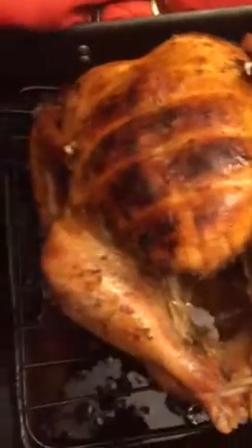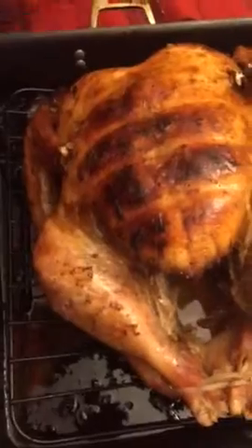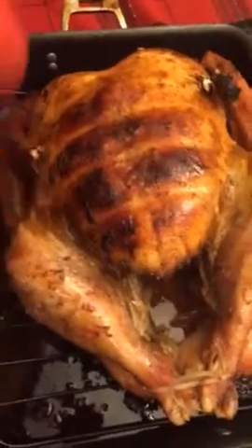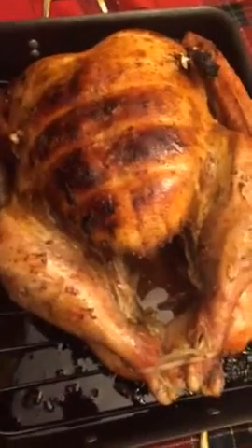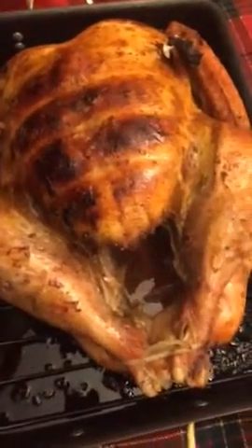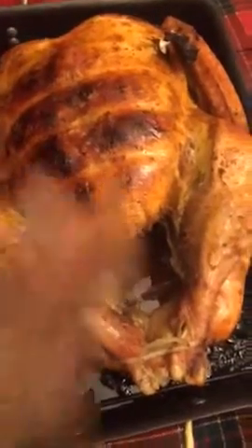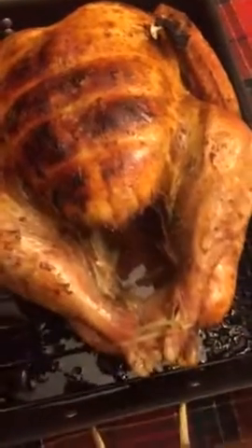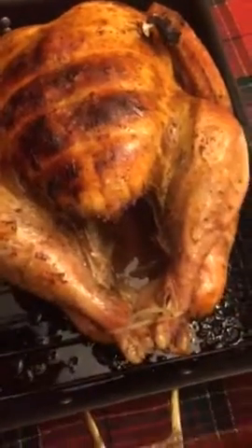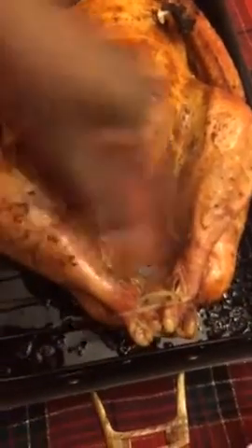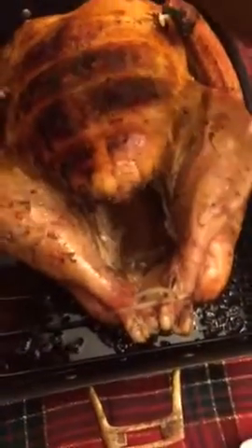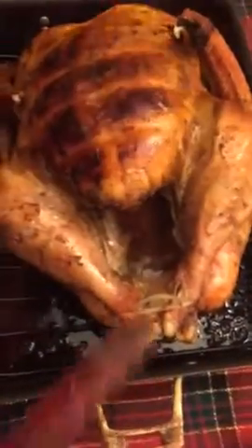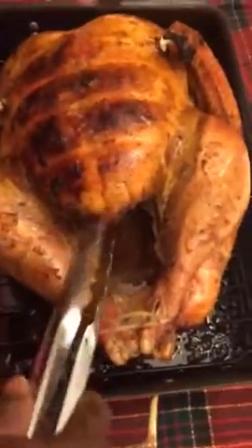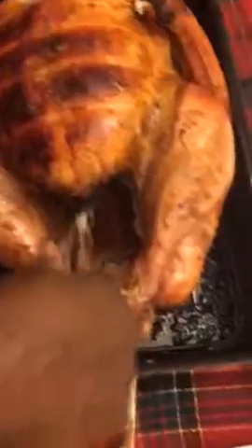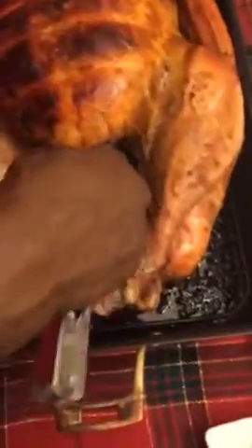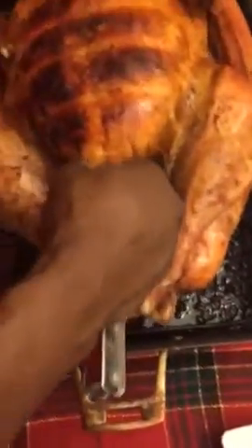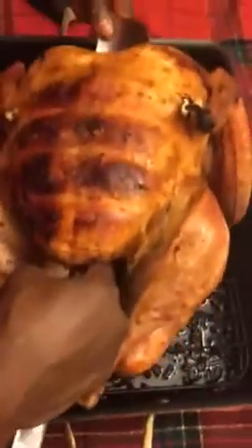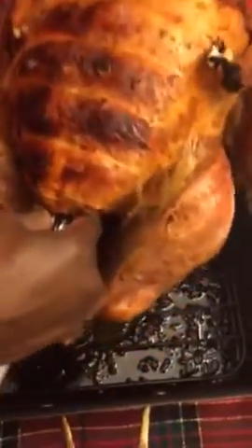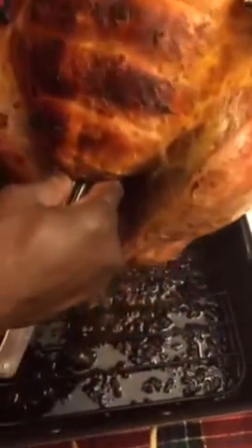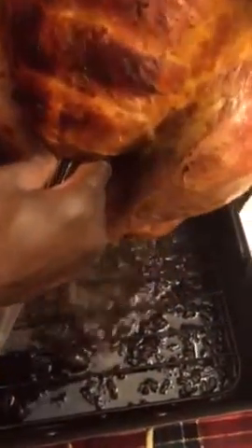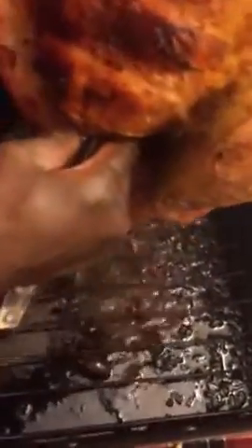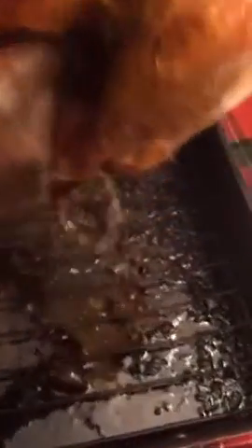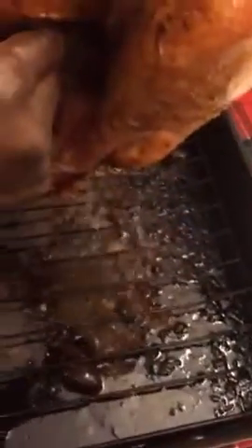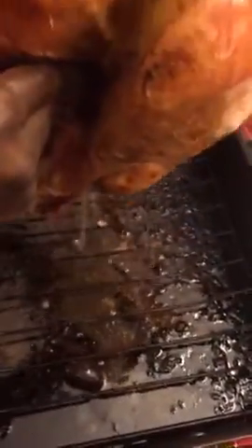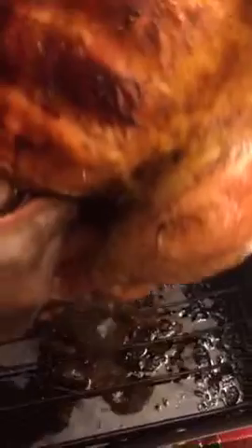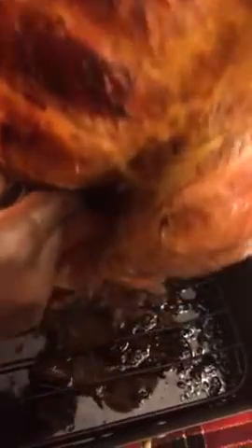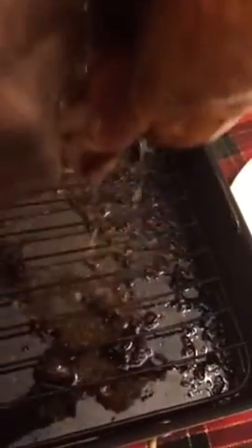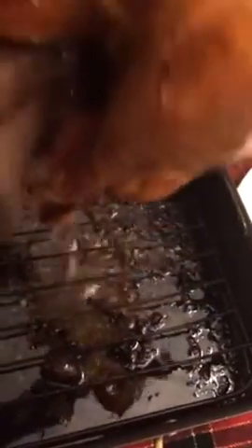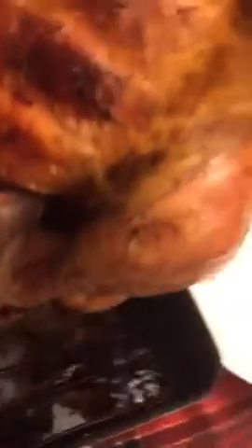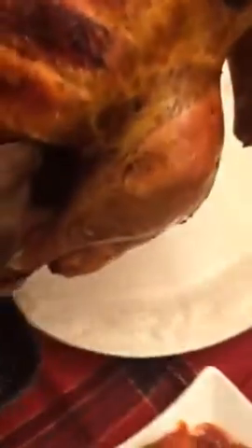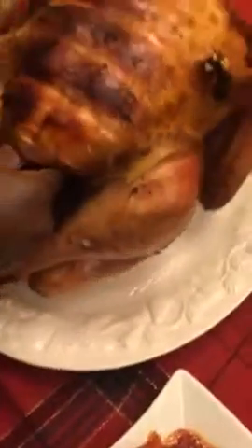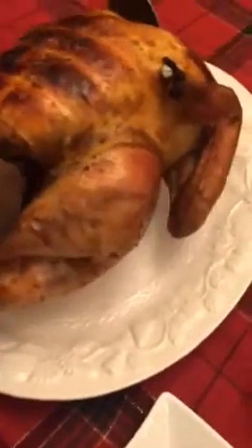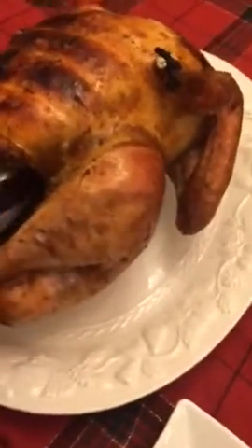I'm going to take this out and pour out all the juices here and place it on the plate.